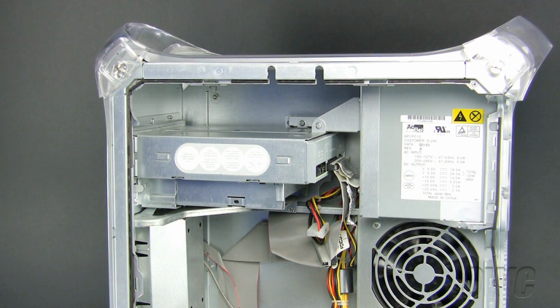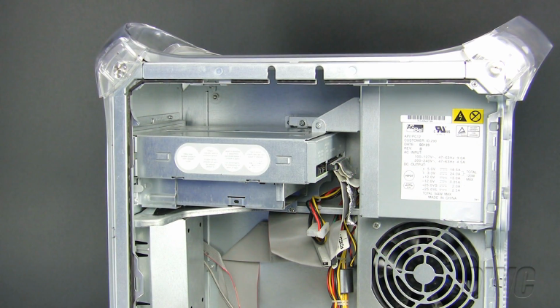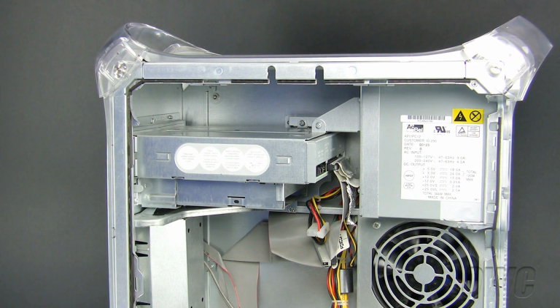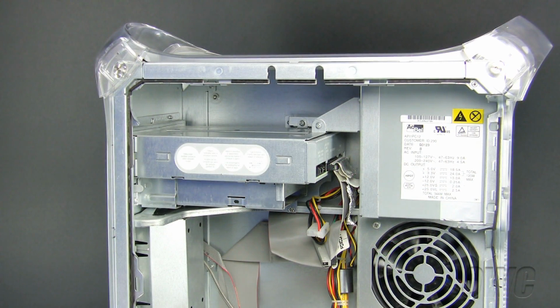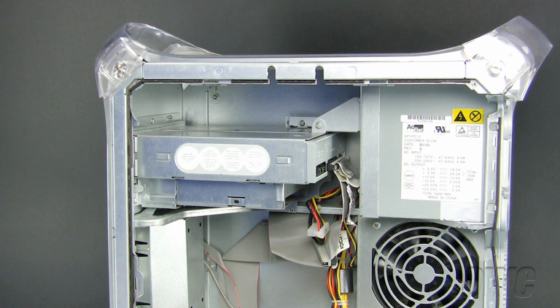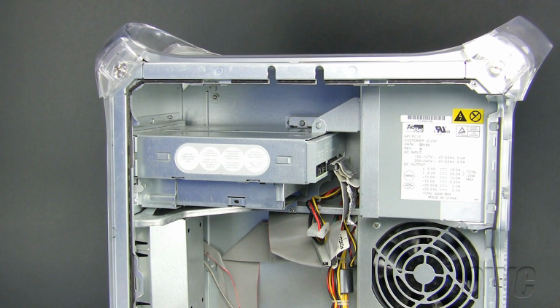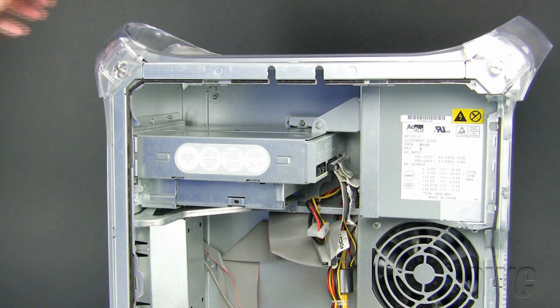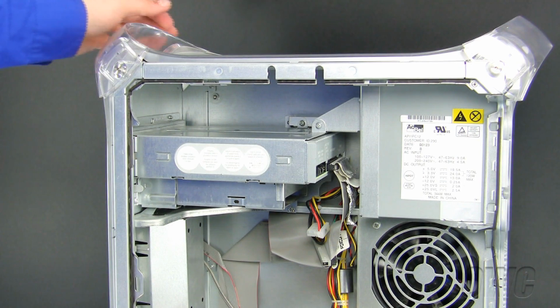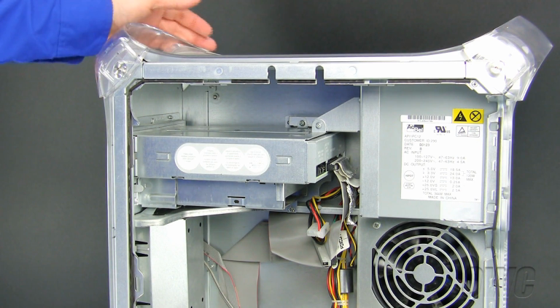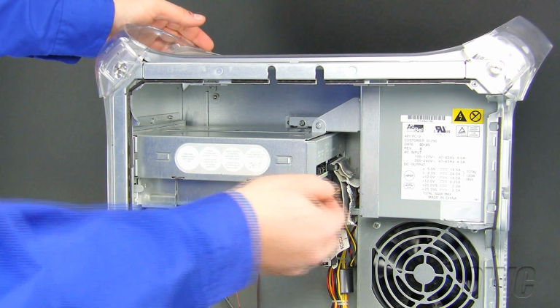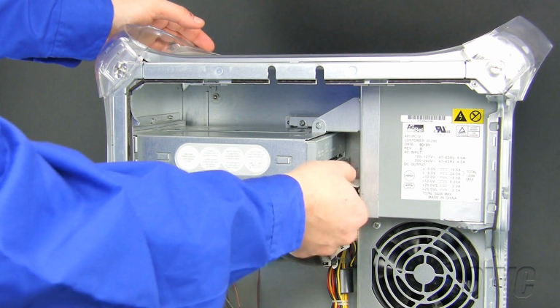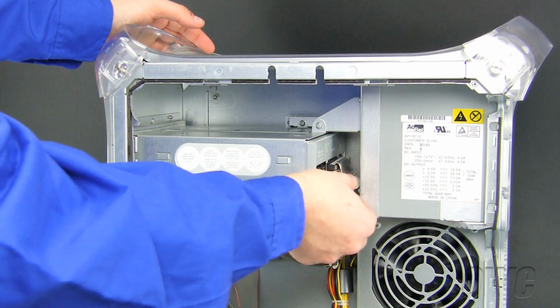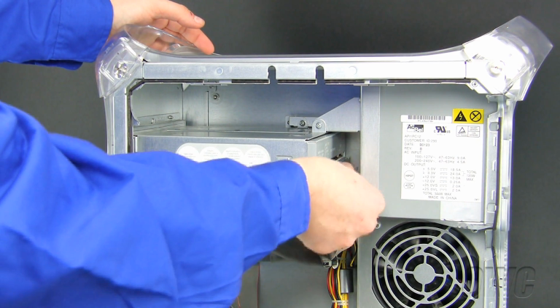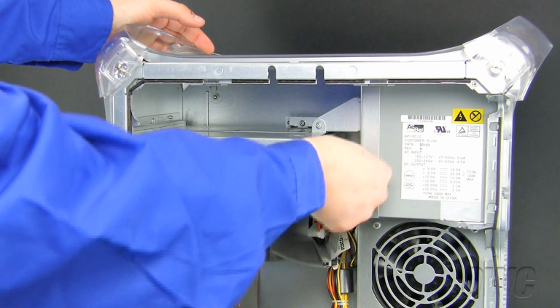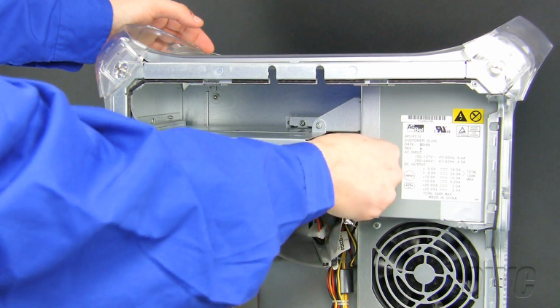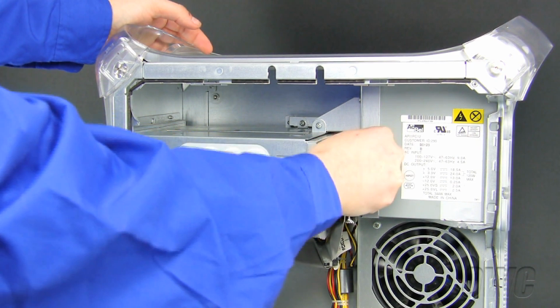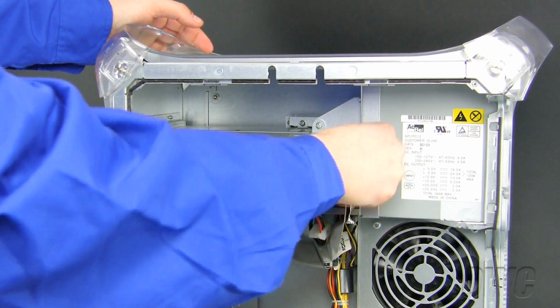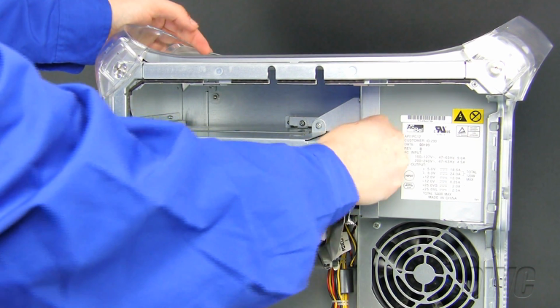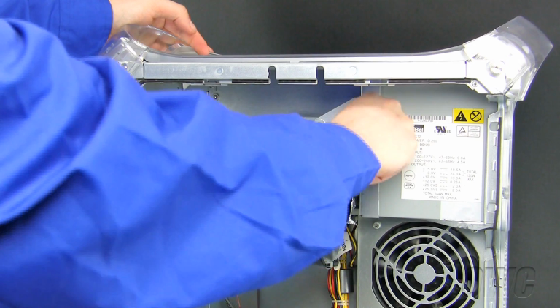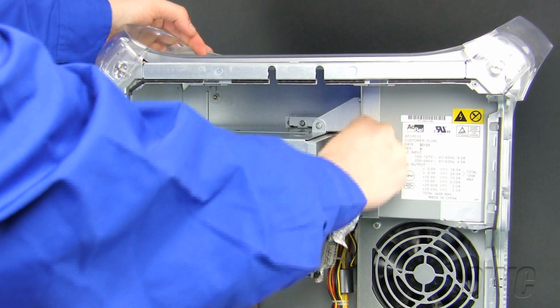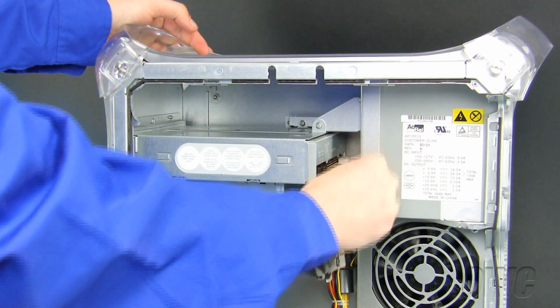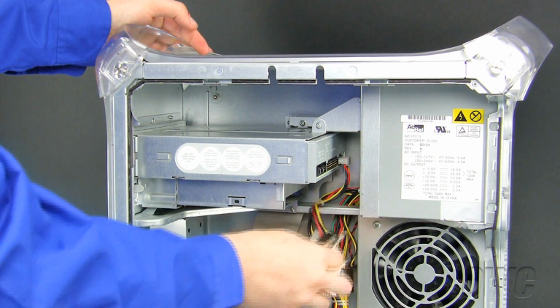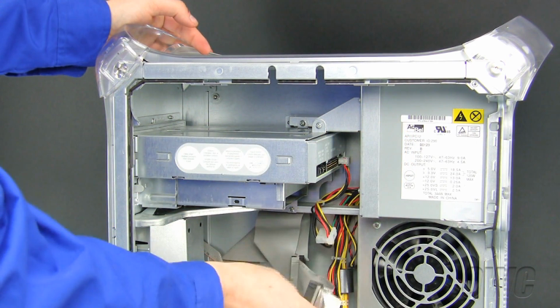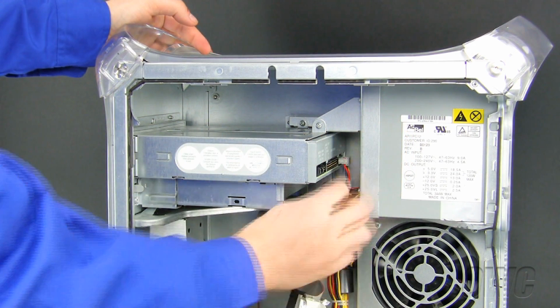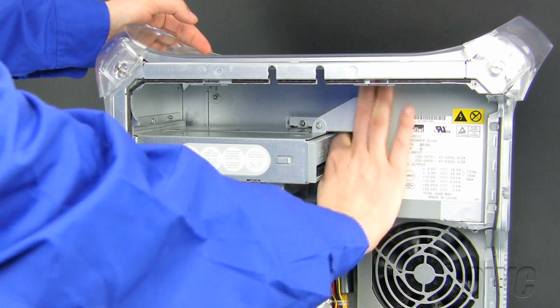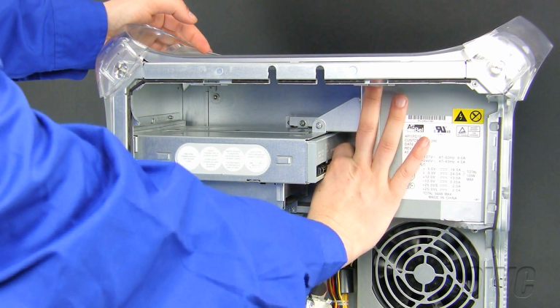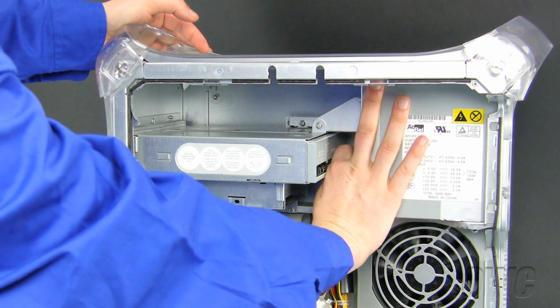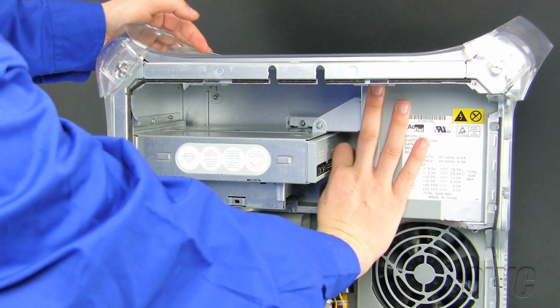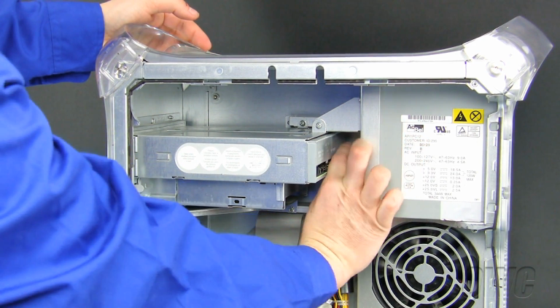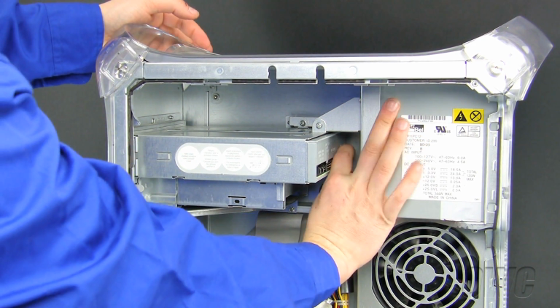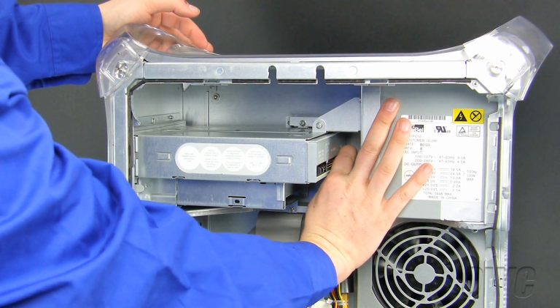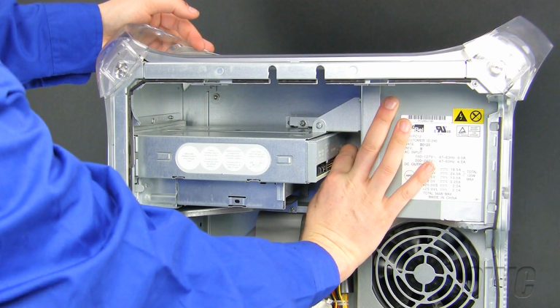Before we remove the optical drive carrier, we will first need to unplug the data cable by pulling it straight out of the rear of the optical drive. Now unplug the power cable by pulling it straight out as well.